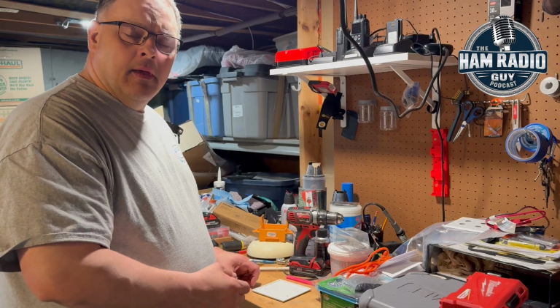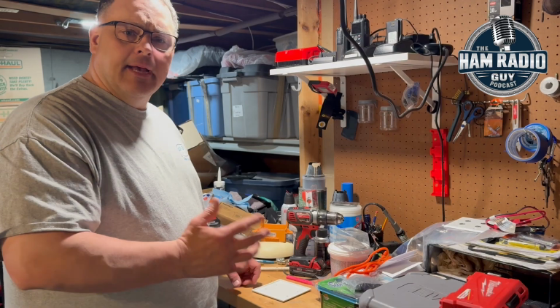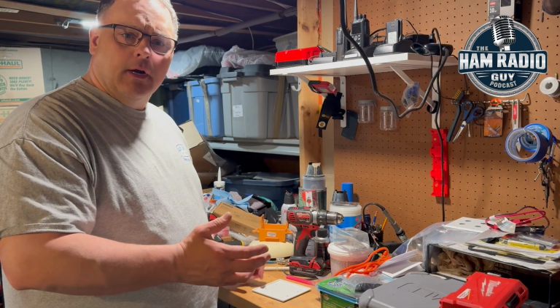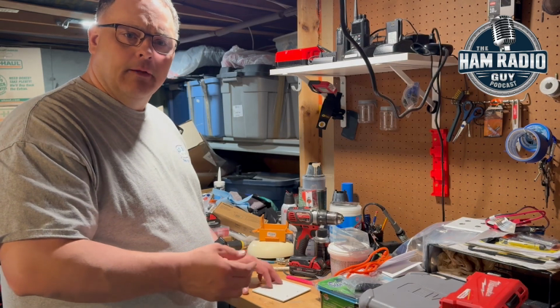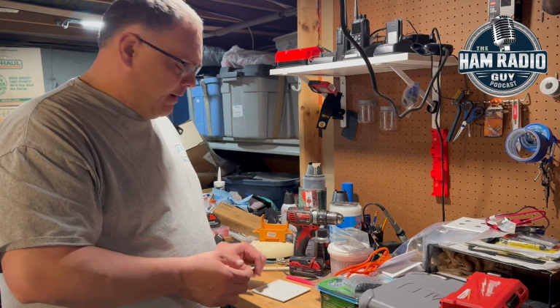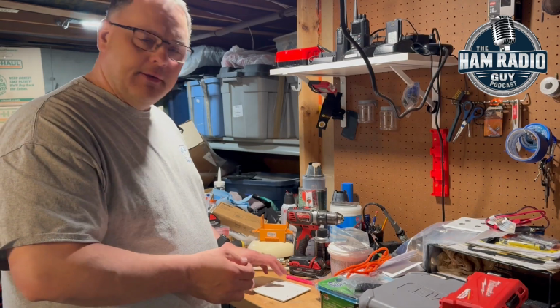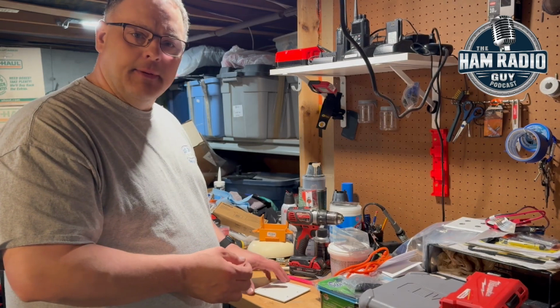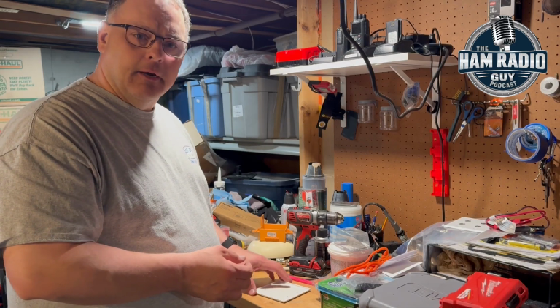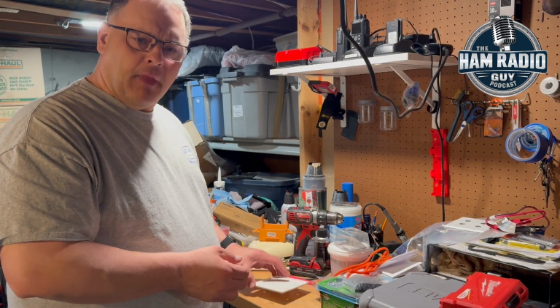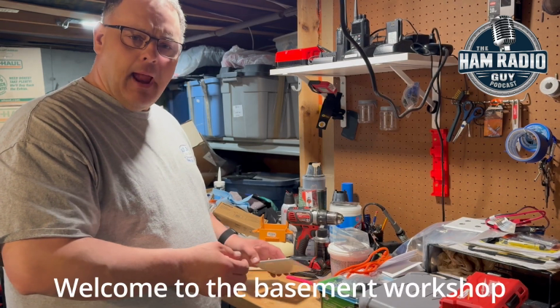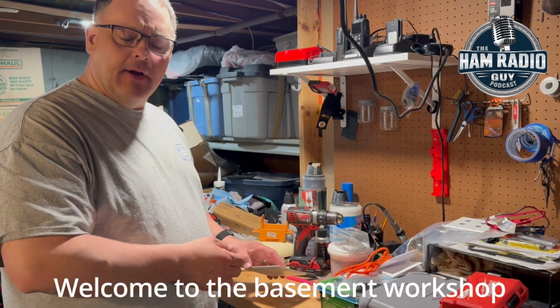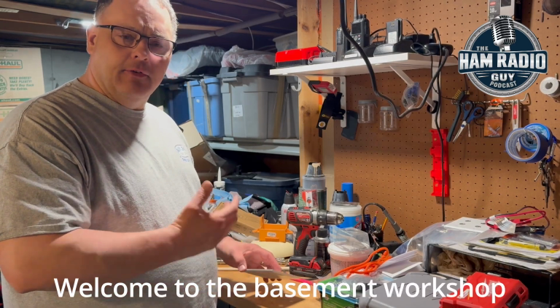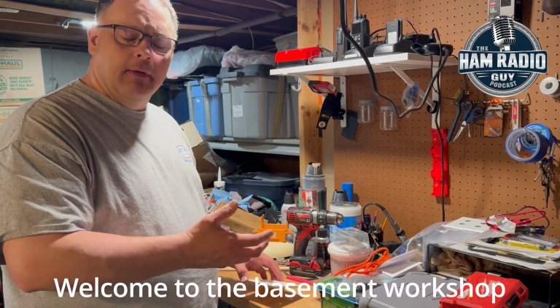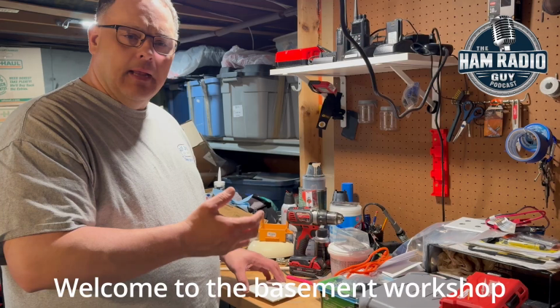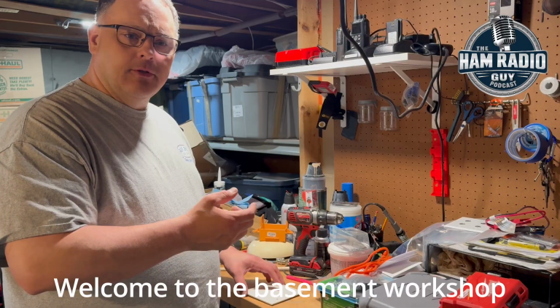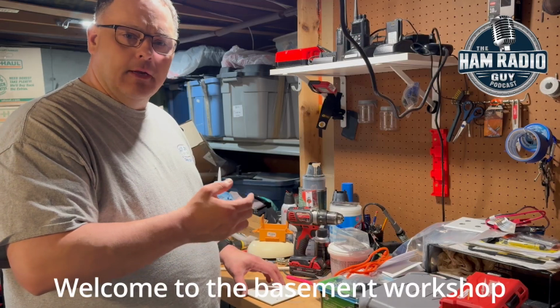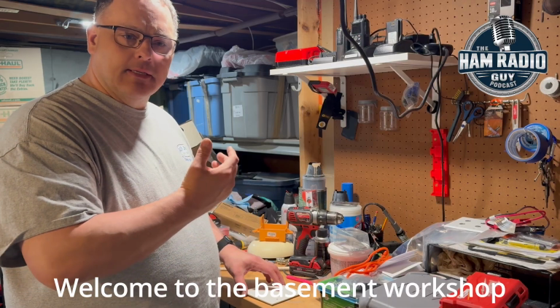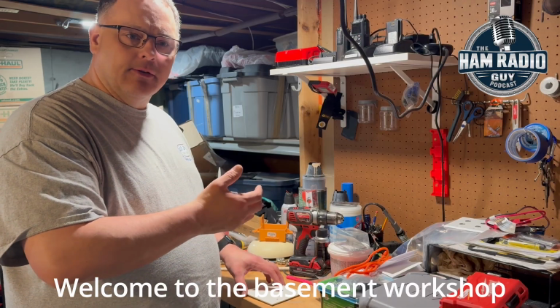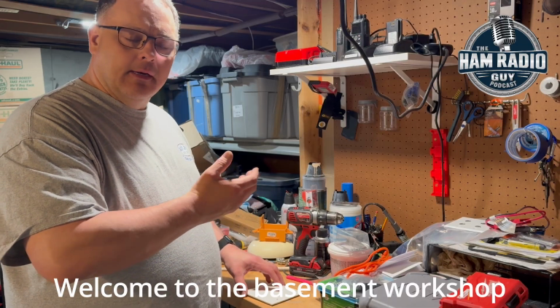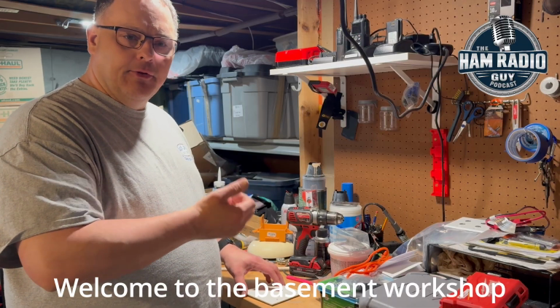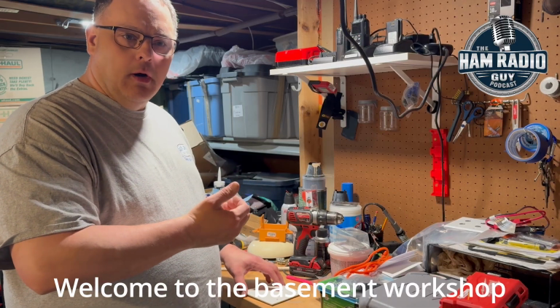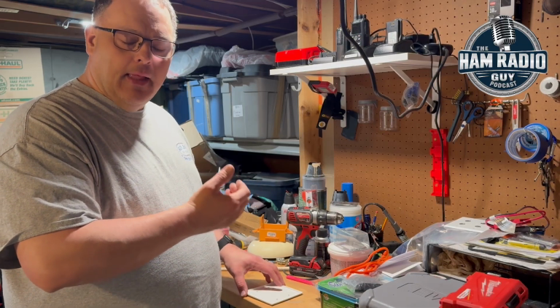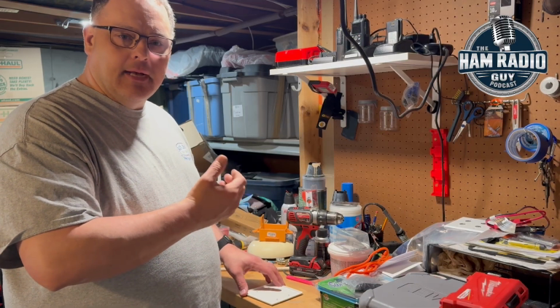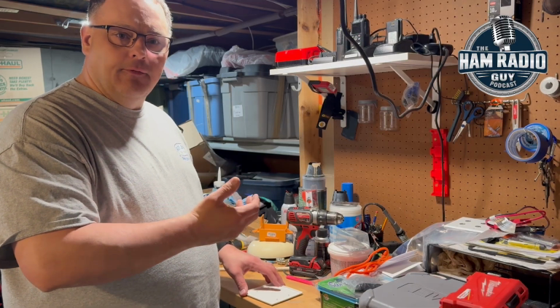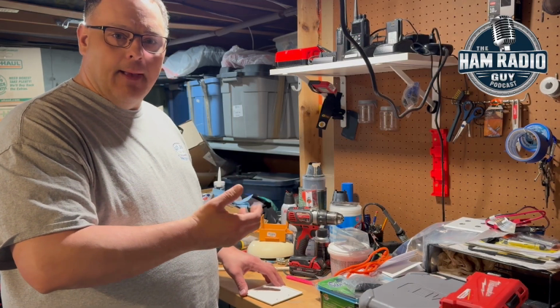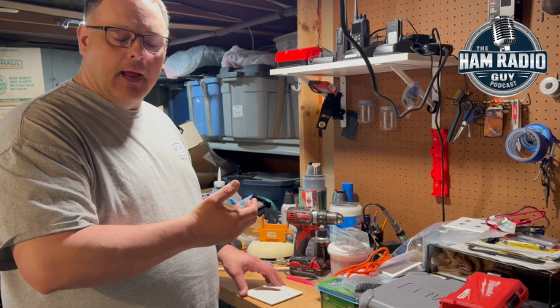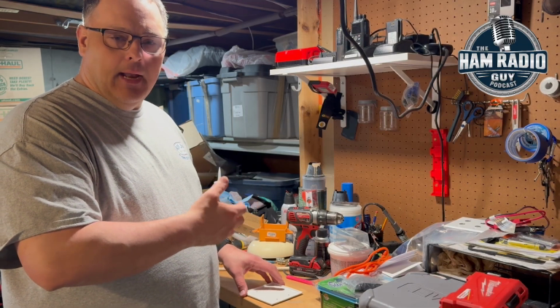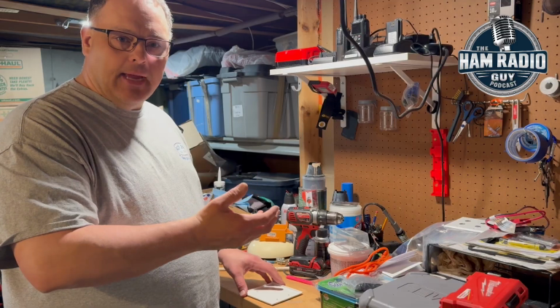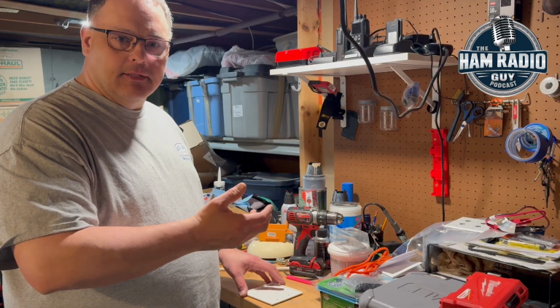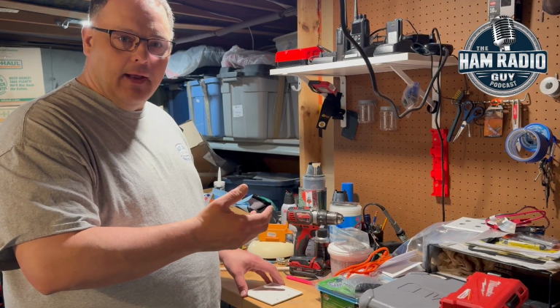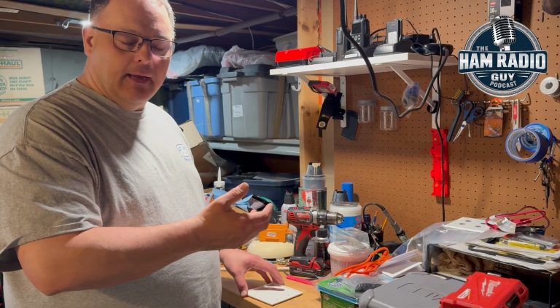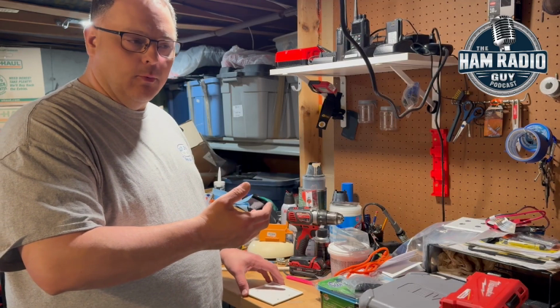Hey guys, welcome to the channel. Marvin W0MET here. Today I'm going to provide you a helpful tip on how to get coax connectors coming through your wall that looks nice and clean for your ham shack without a bunch of cables and stuff hanging through the wall.